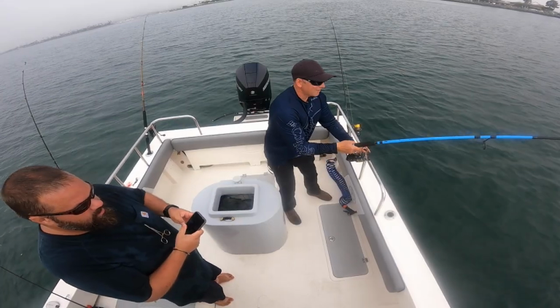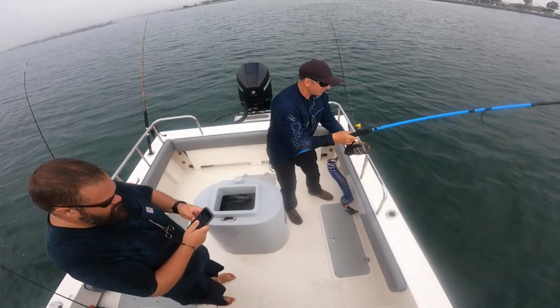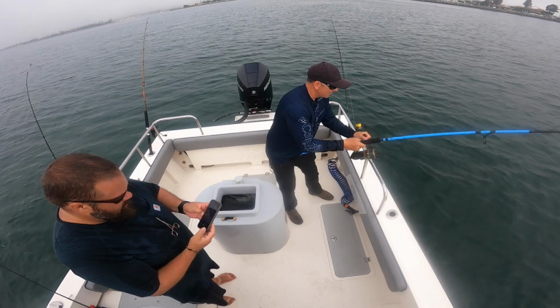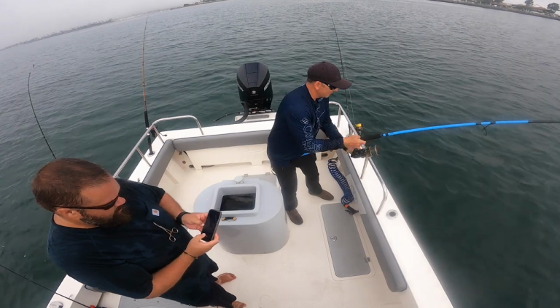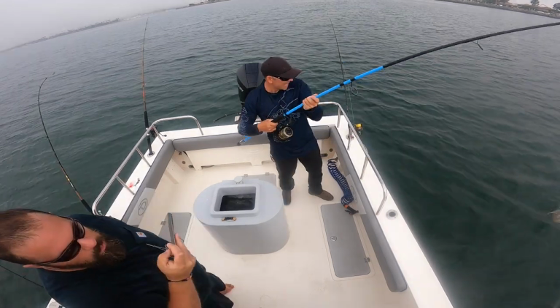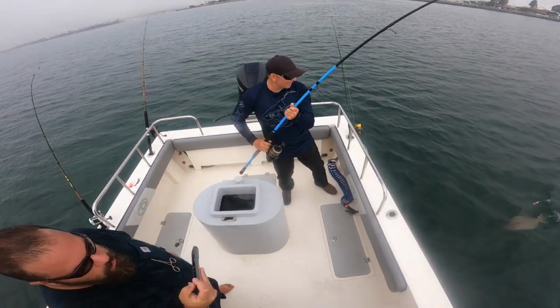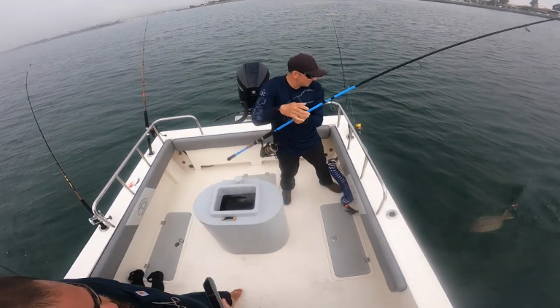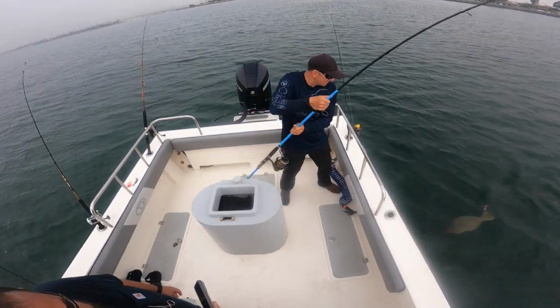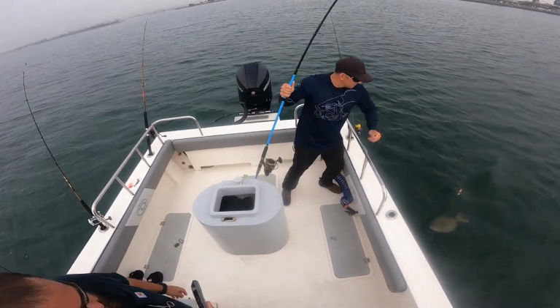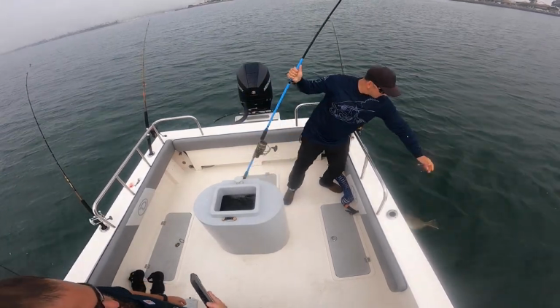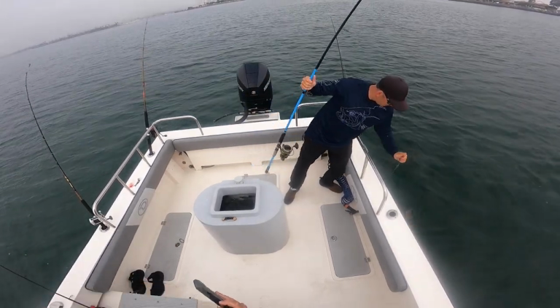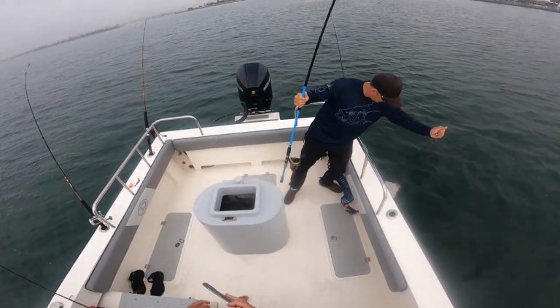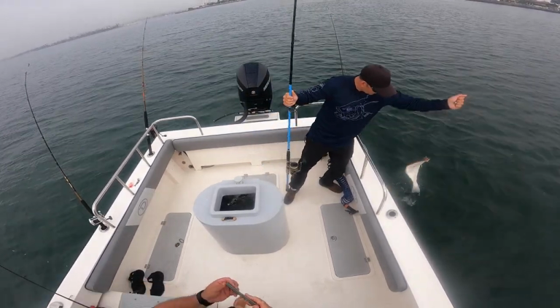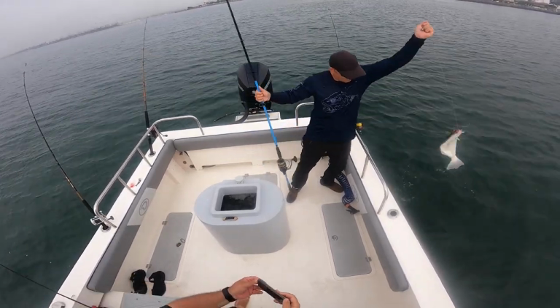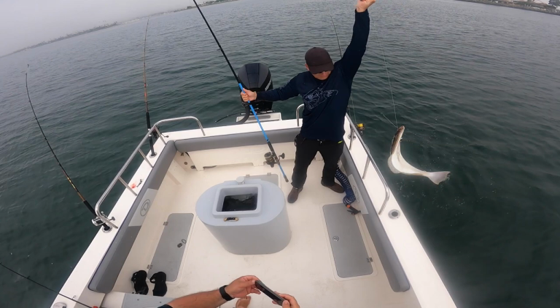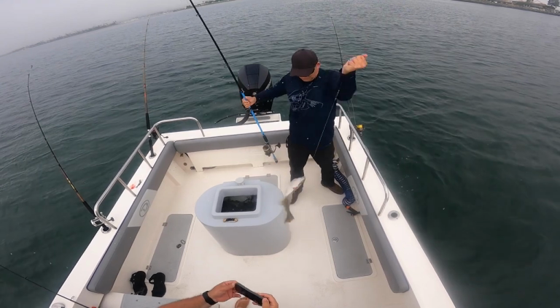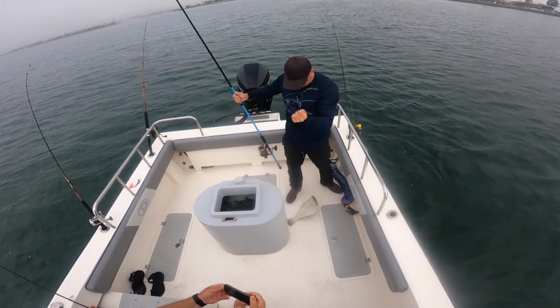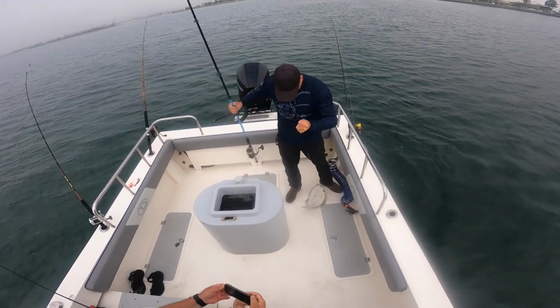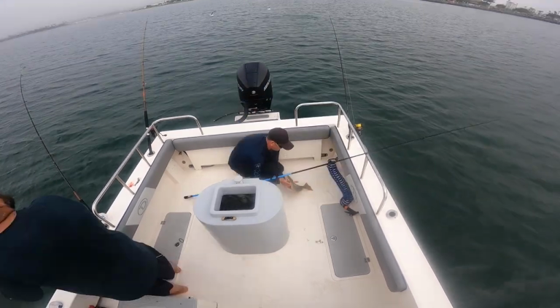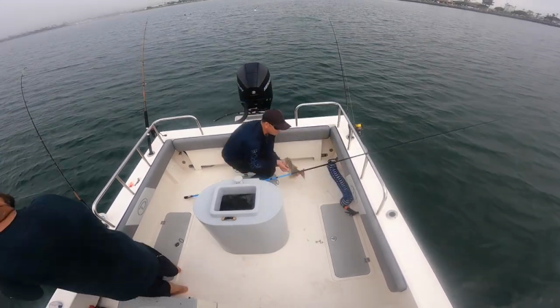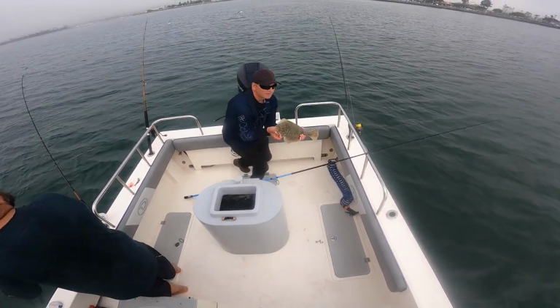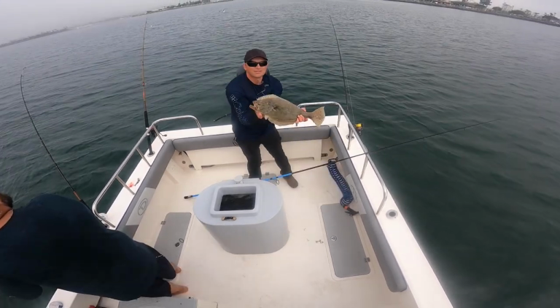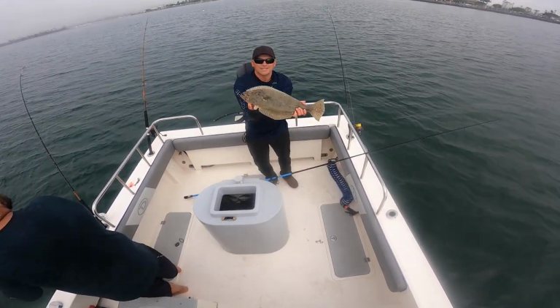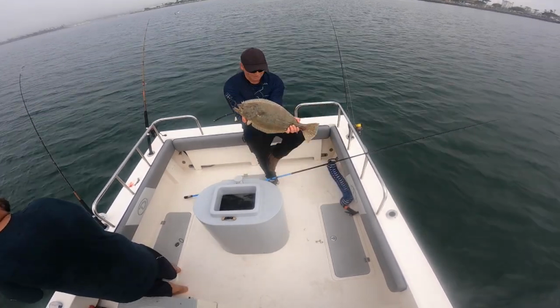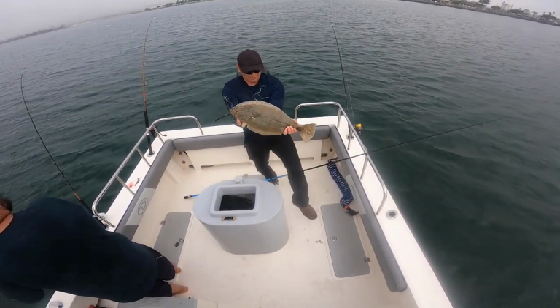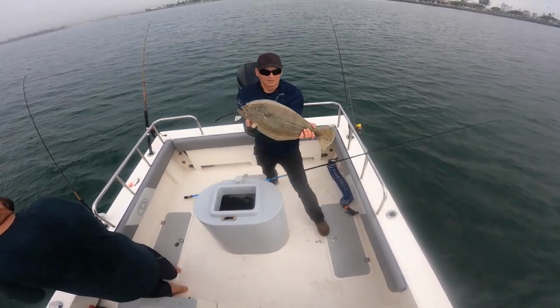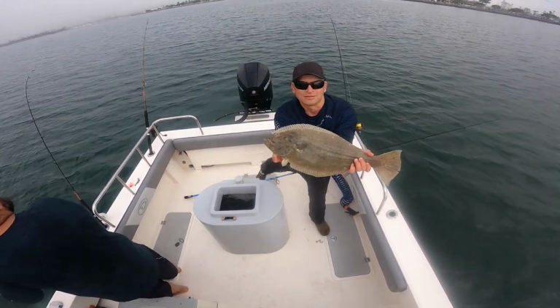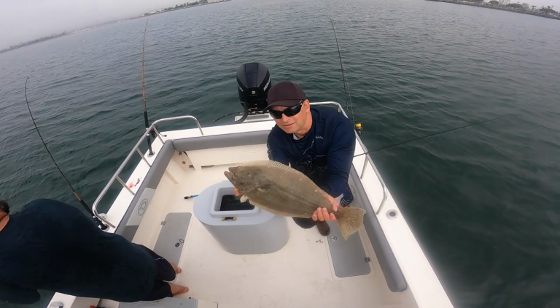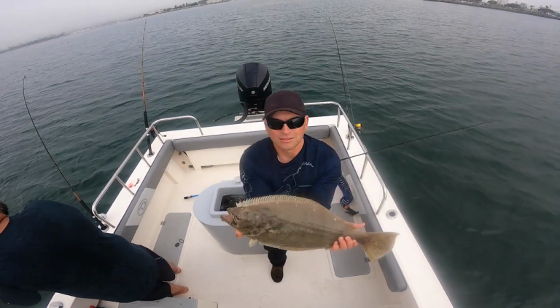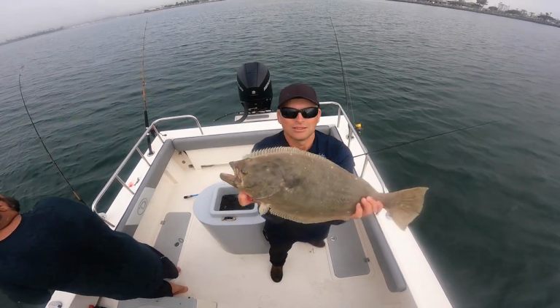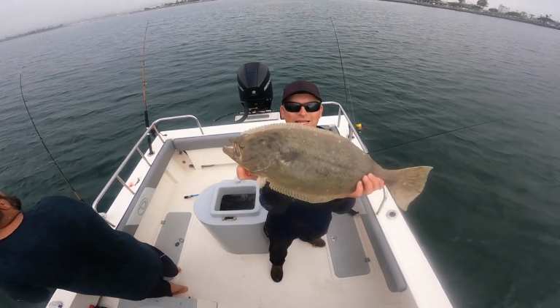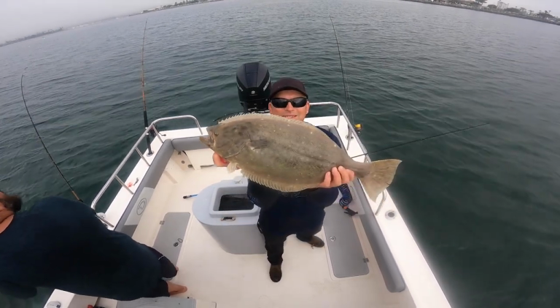Alright, got one on. Nice halibut. Look at that halibut.